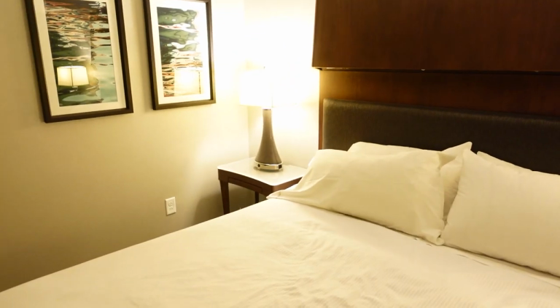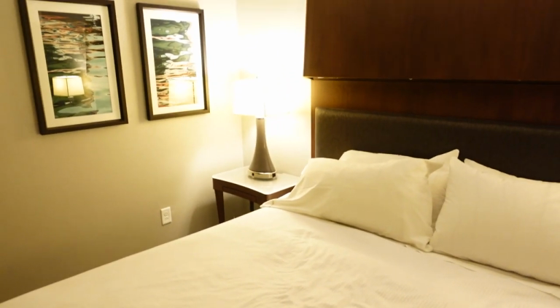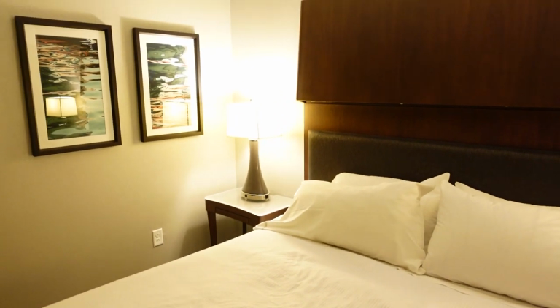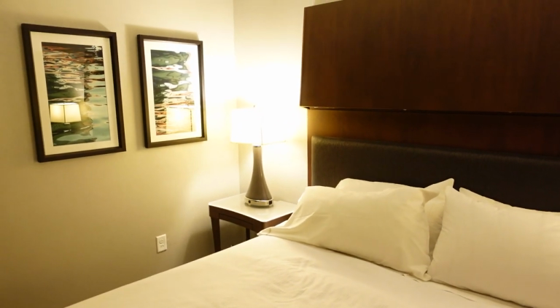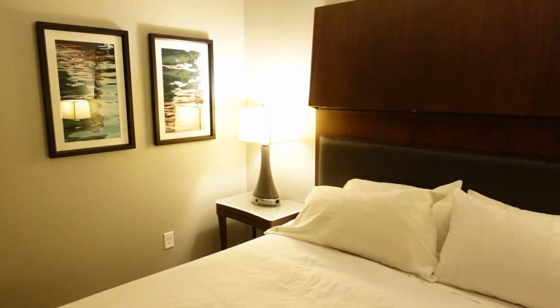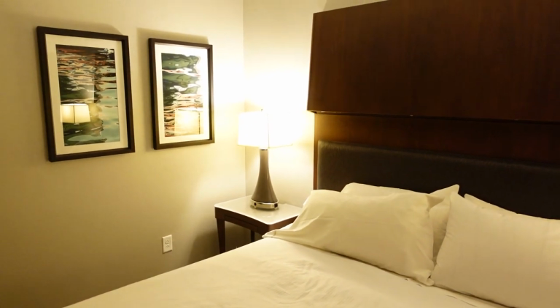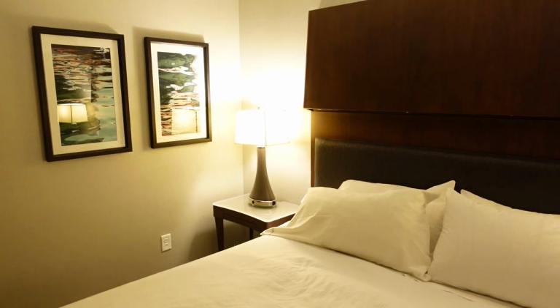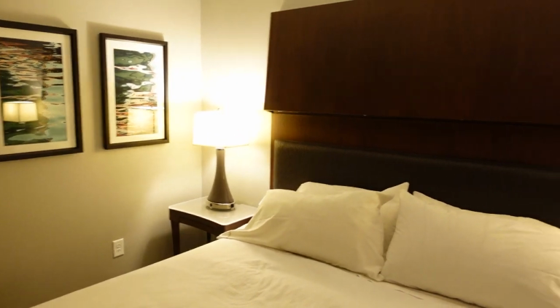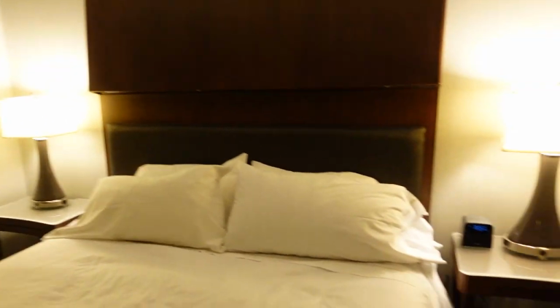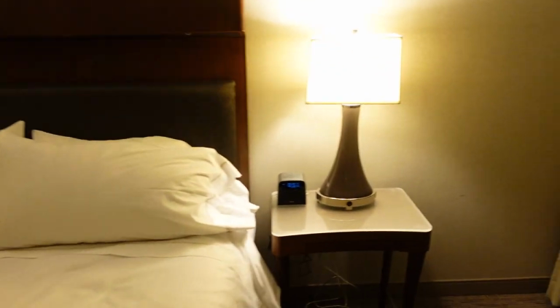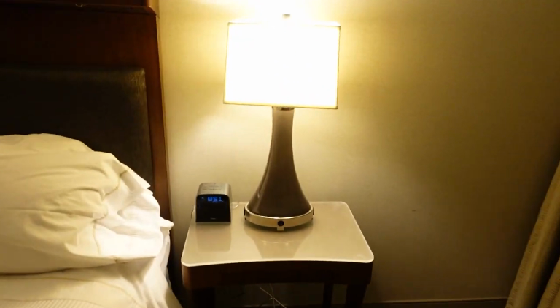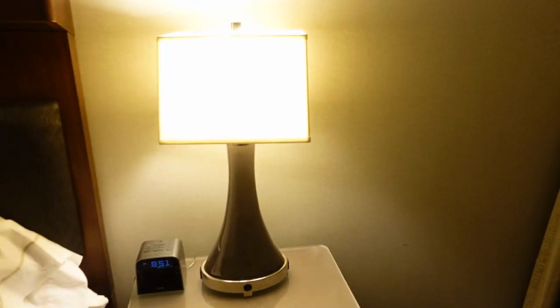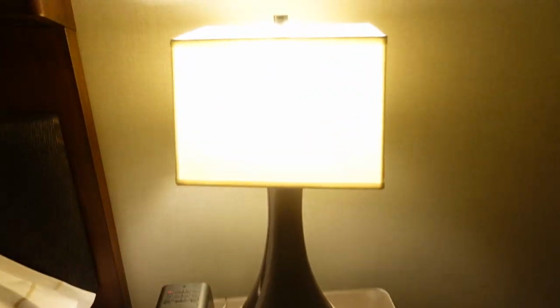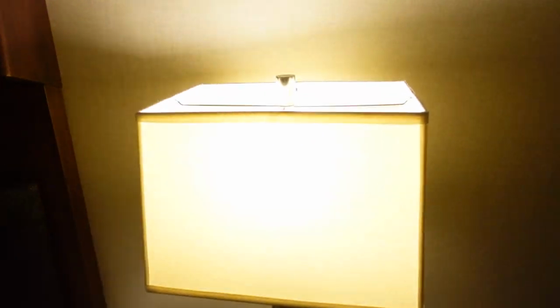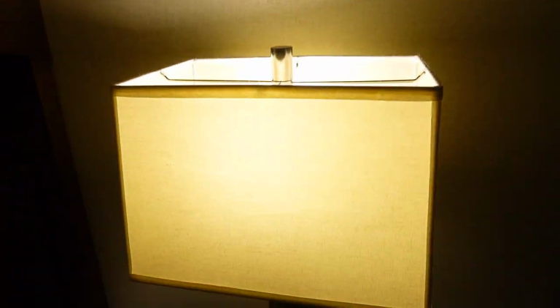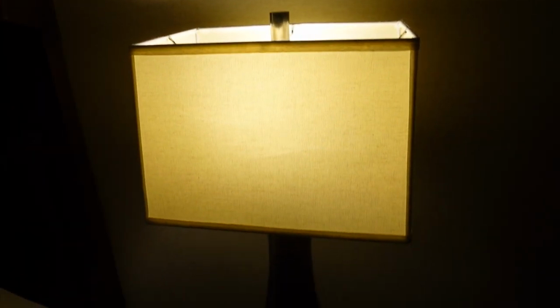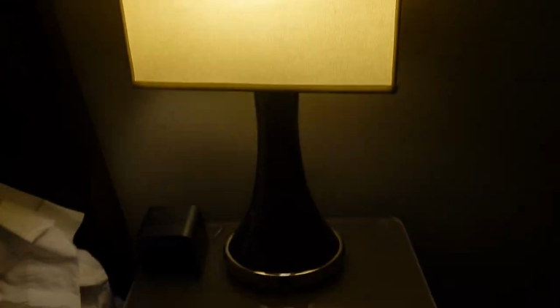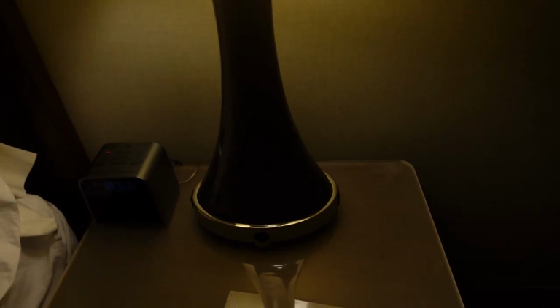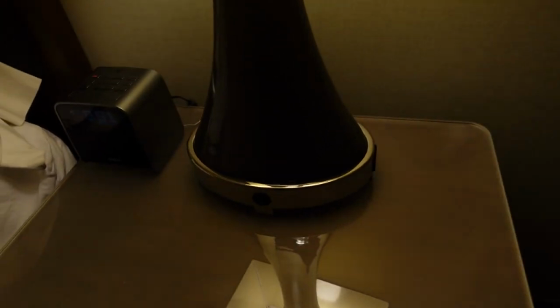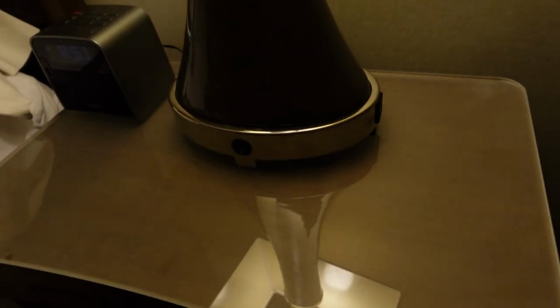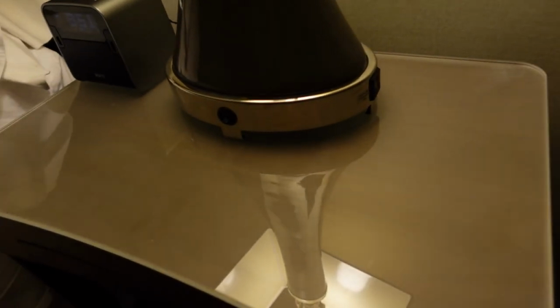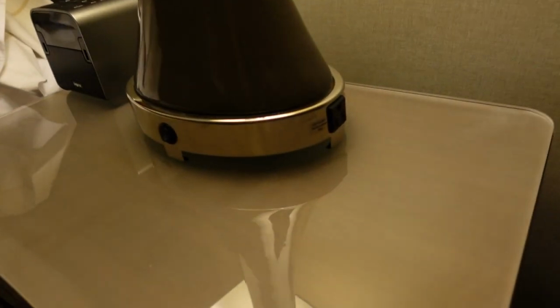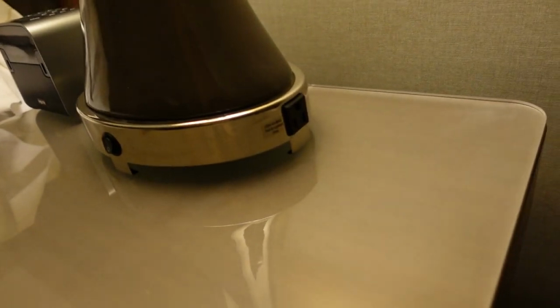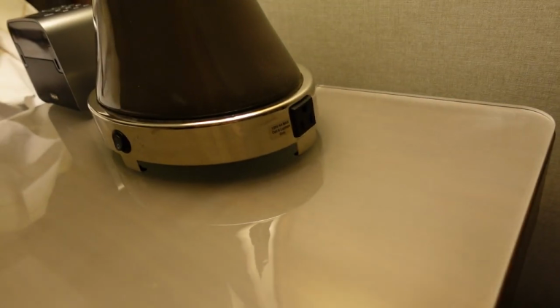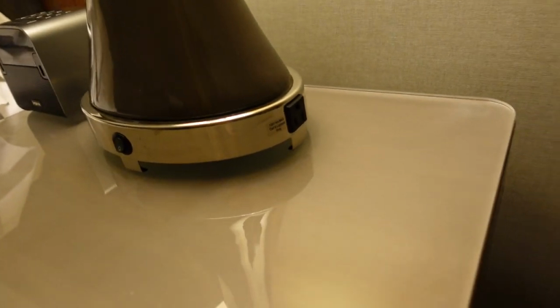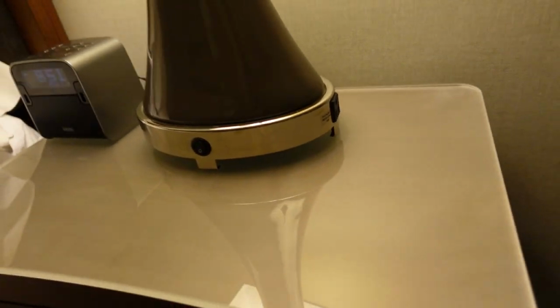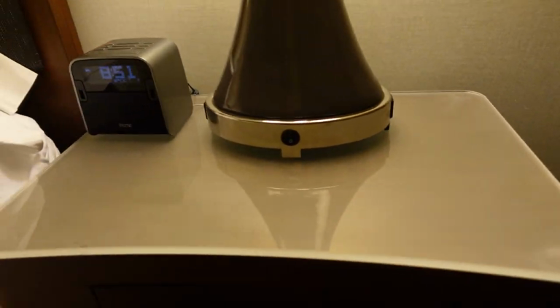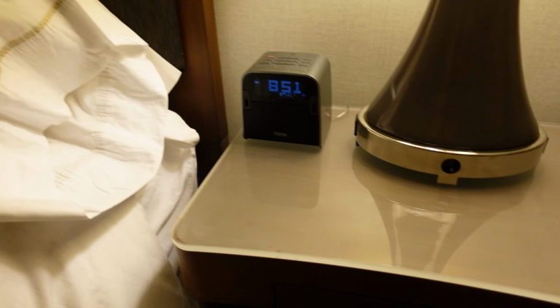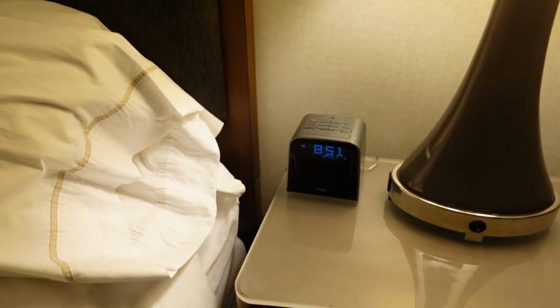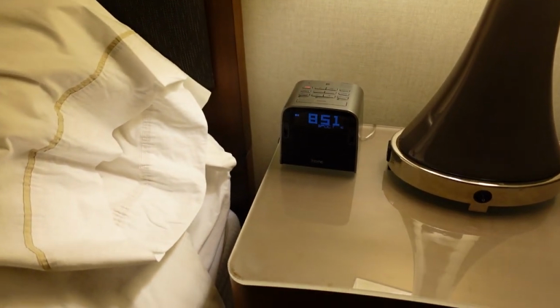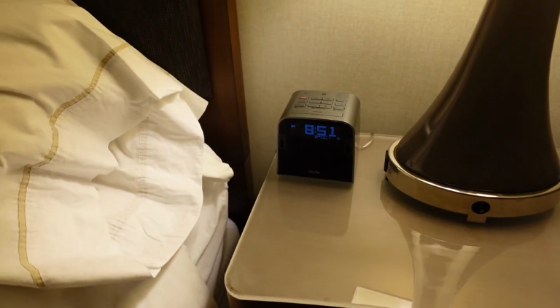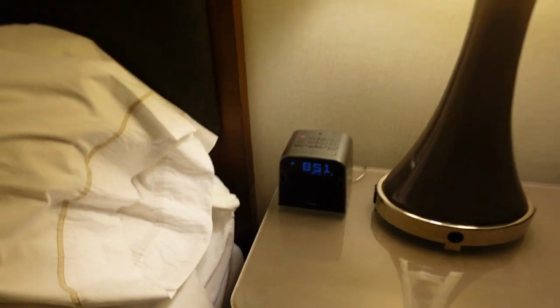So each end table has its own little lamp — very yellow. And the lamps have a plug on the side but no USB ports. And a little alarm clock.